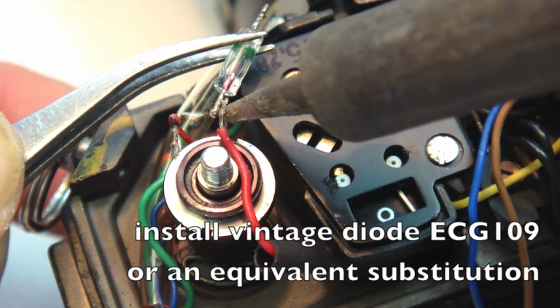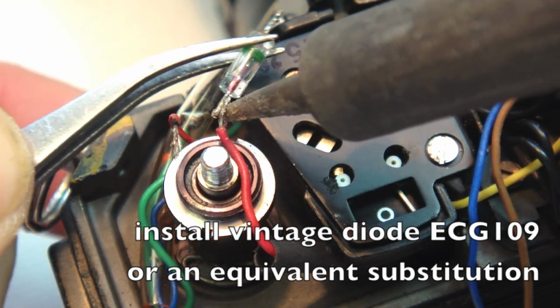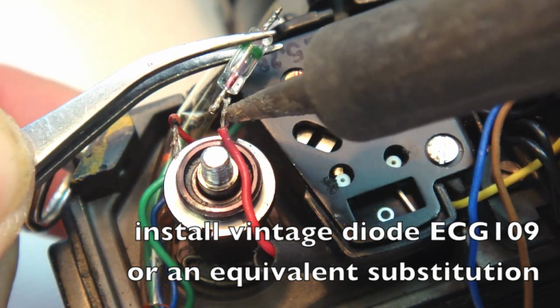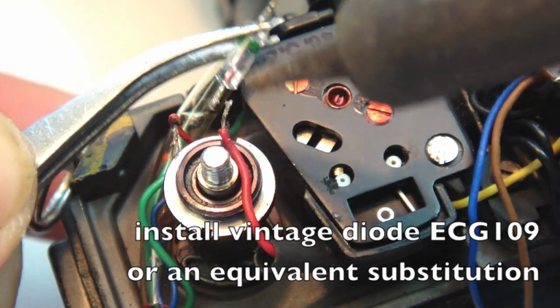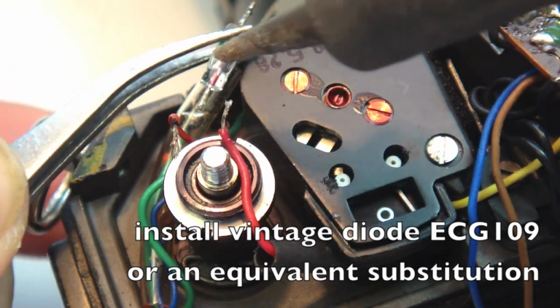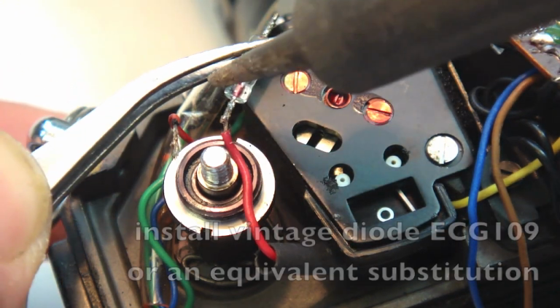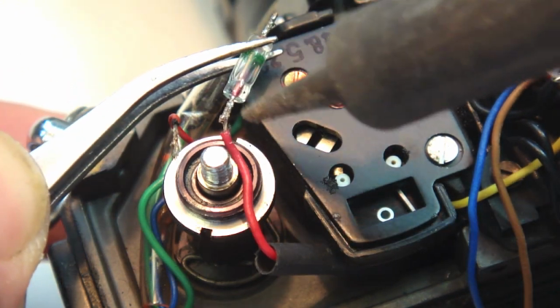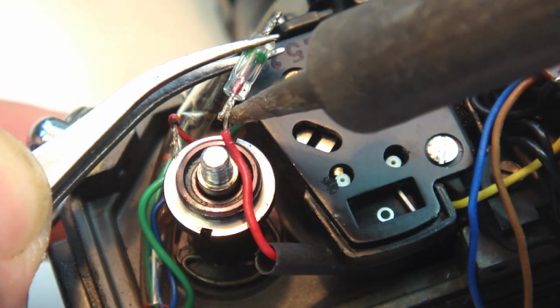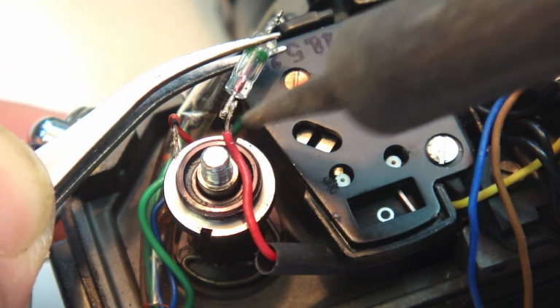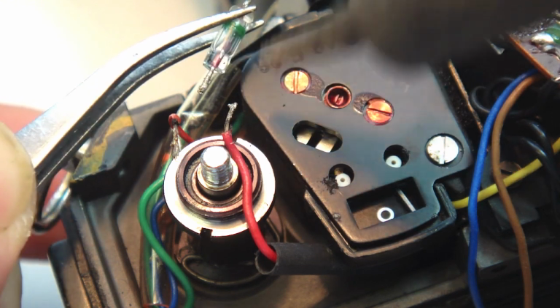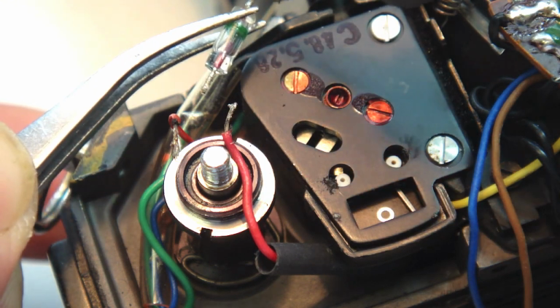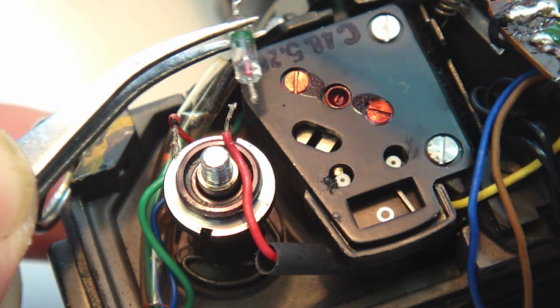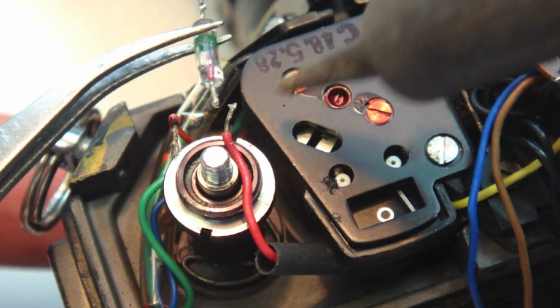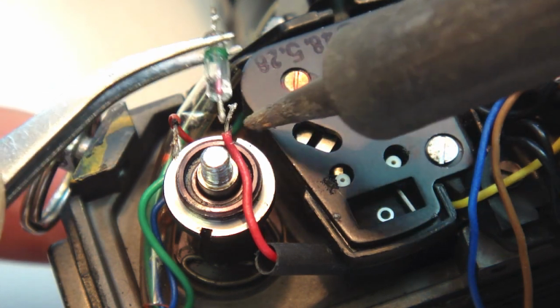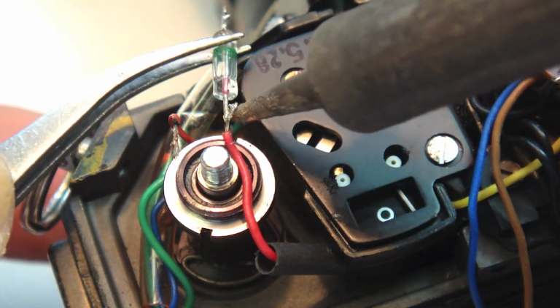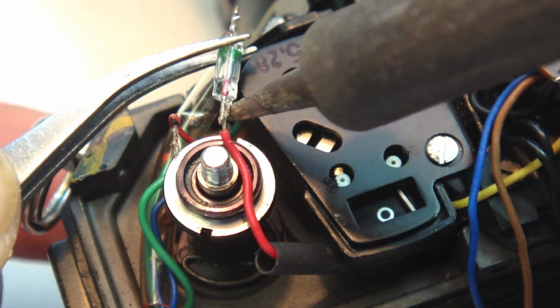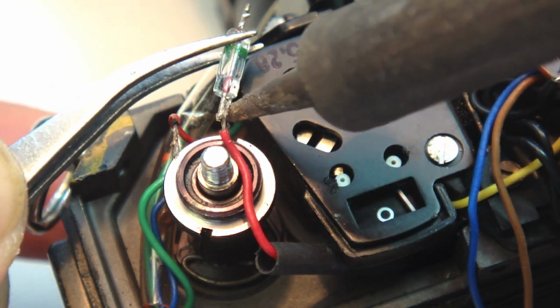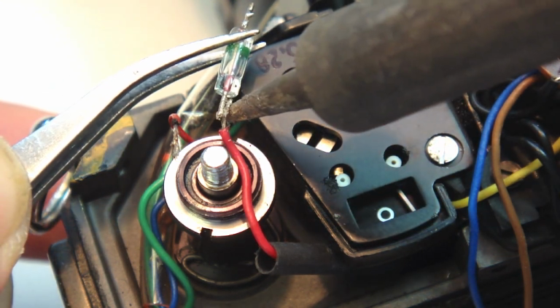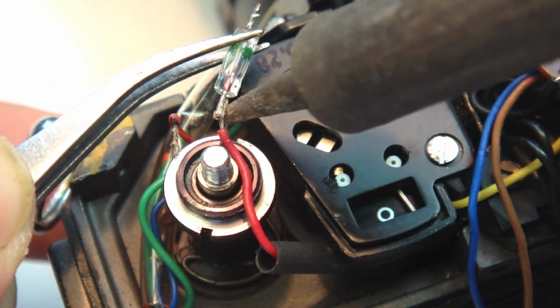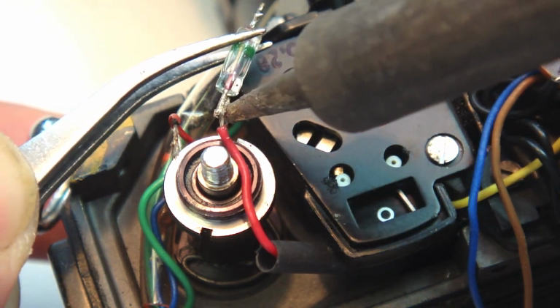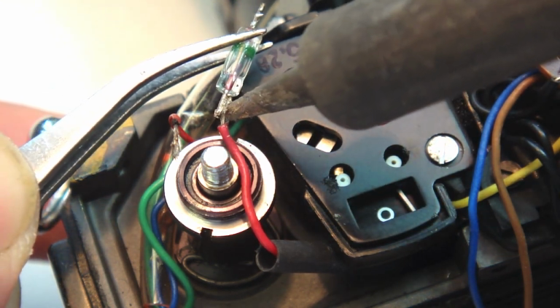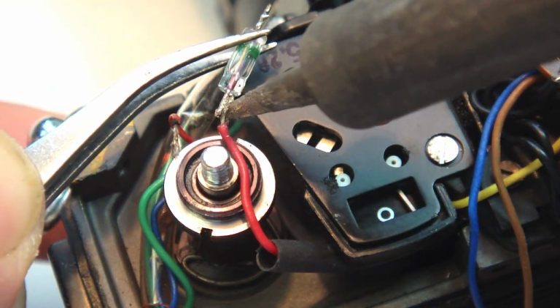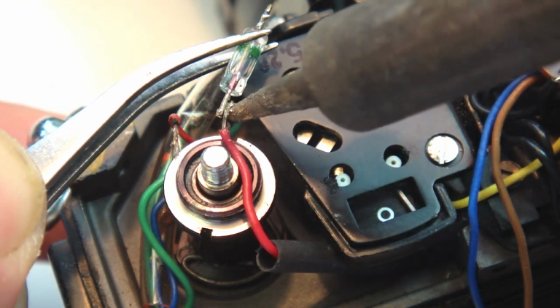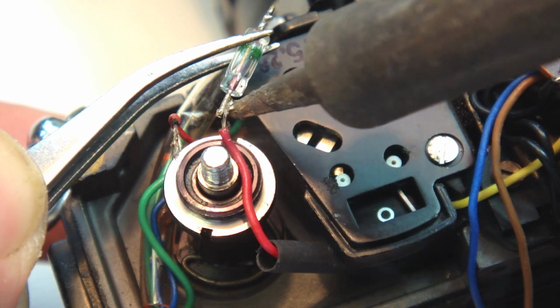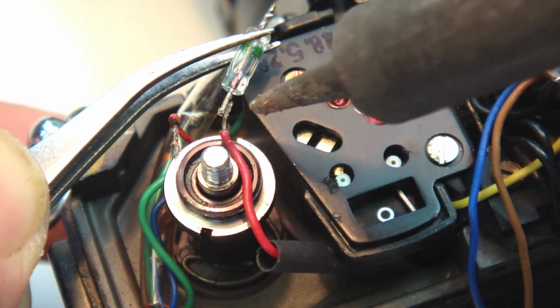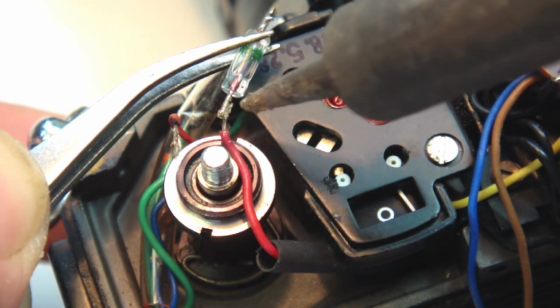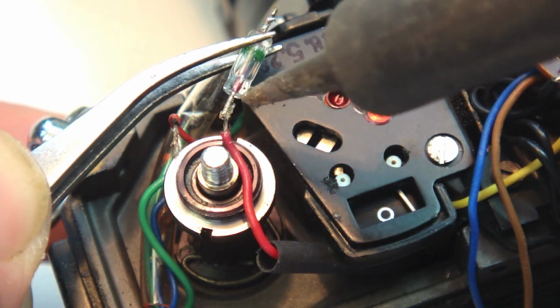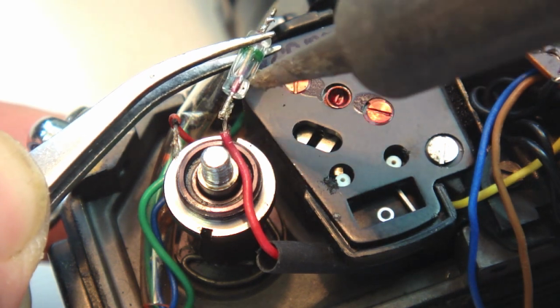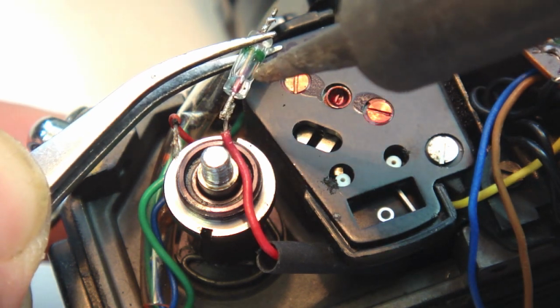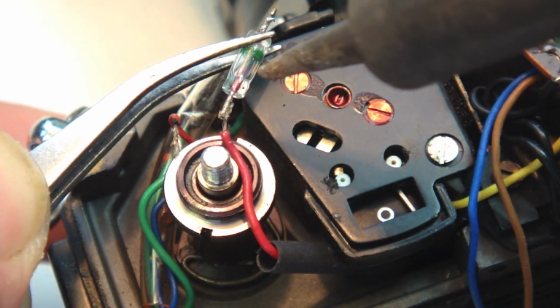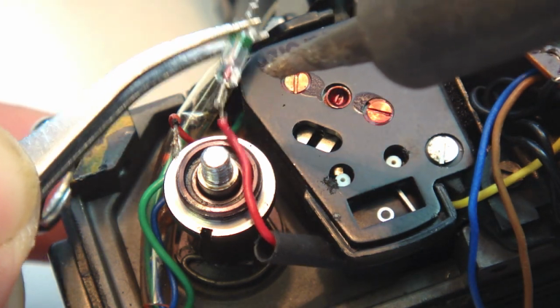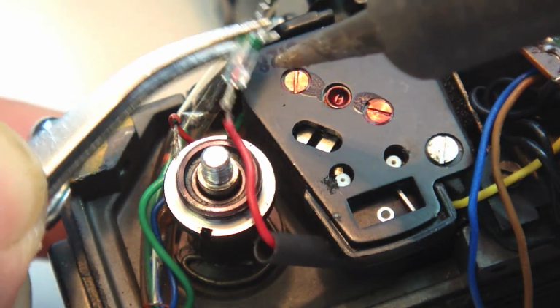If you should inadvertently install the diode backwards, it will not damage the light meter. You'll just have to unsolder it, flip it, and re-solder it in the correct direction.